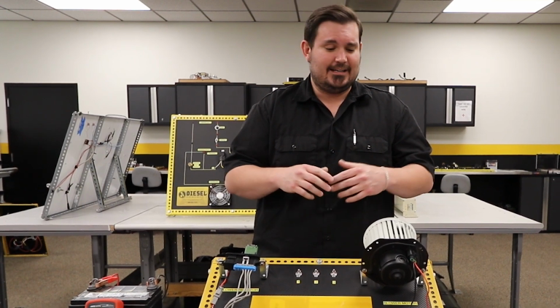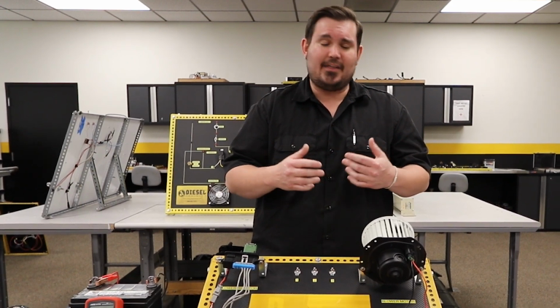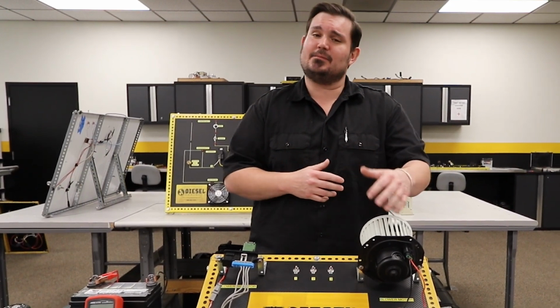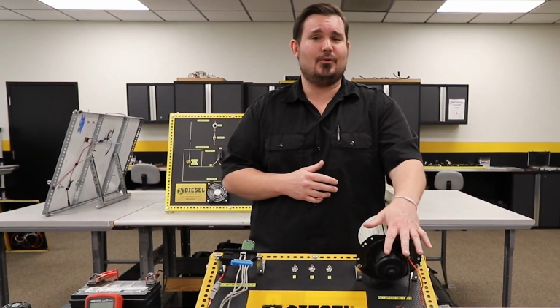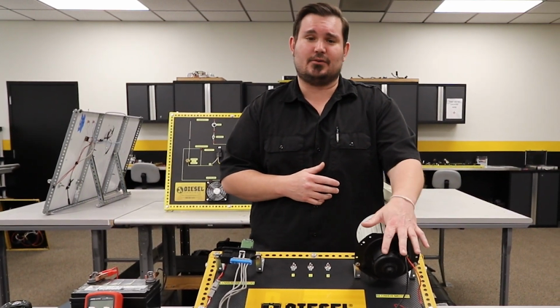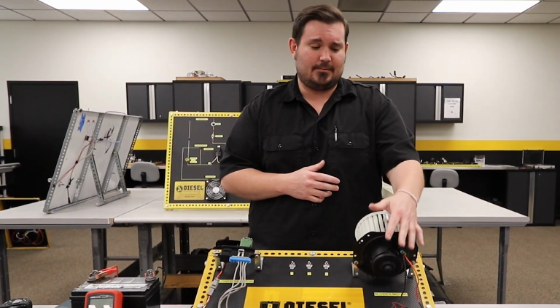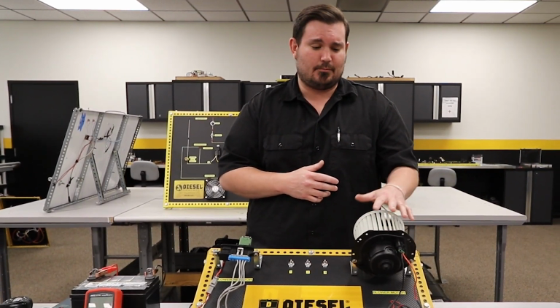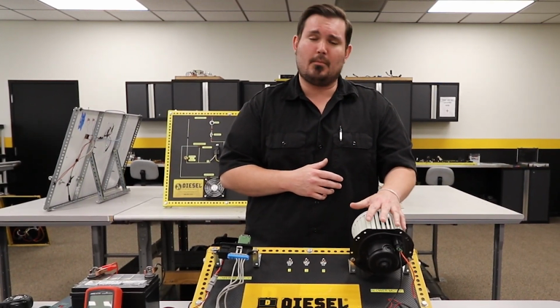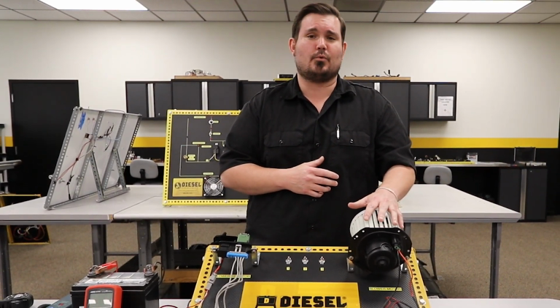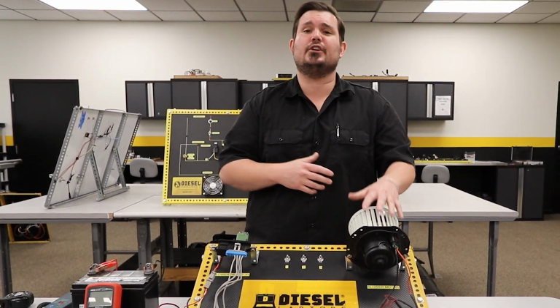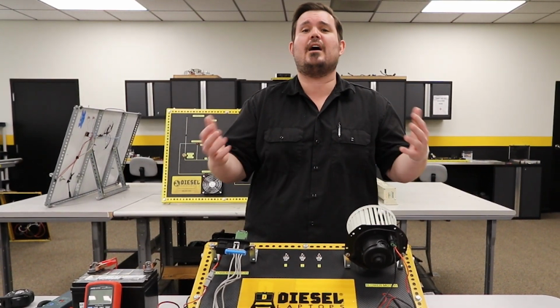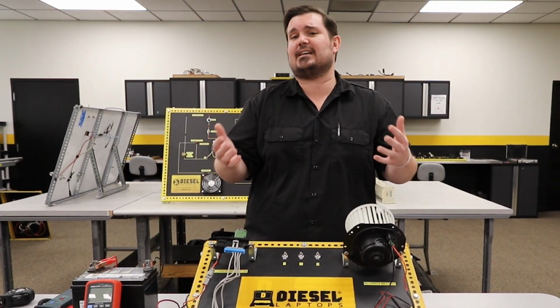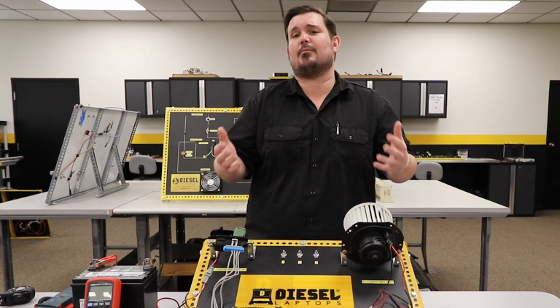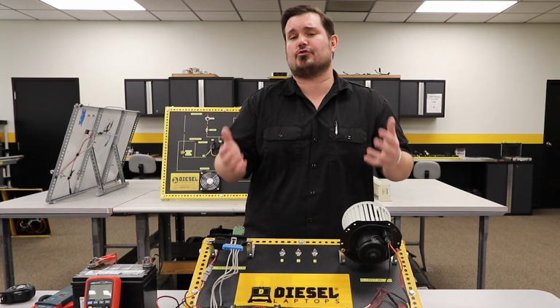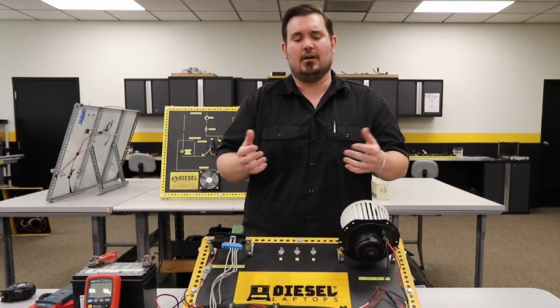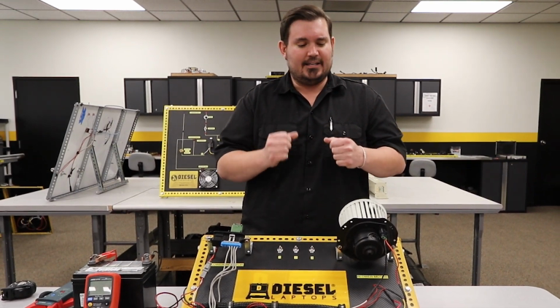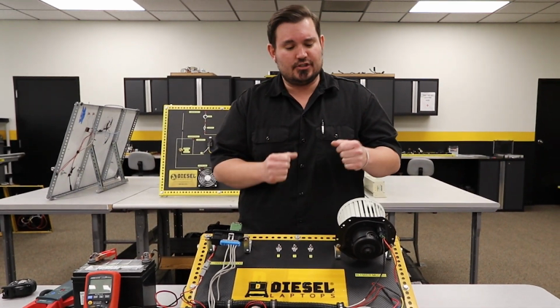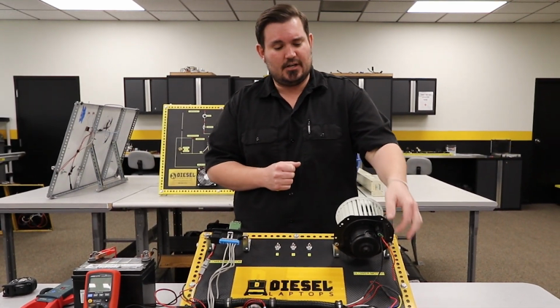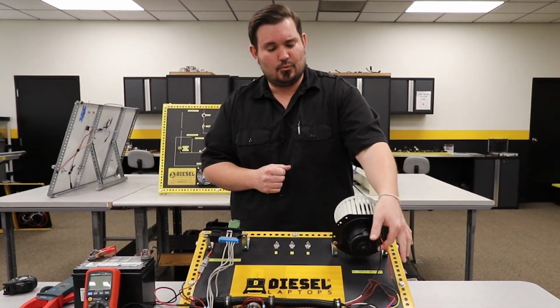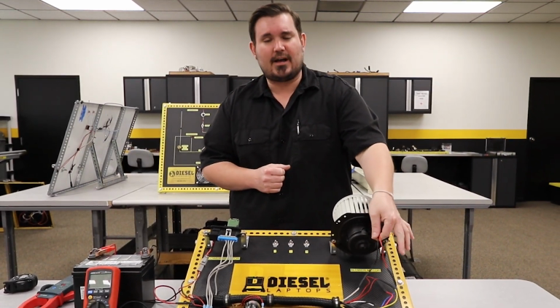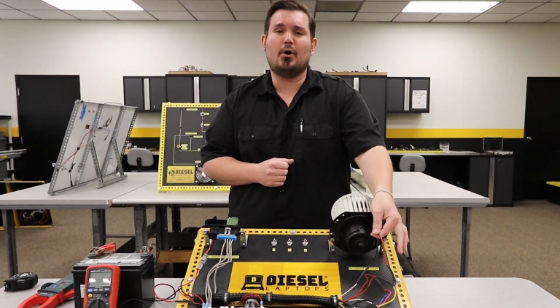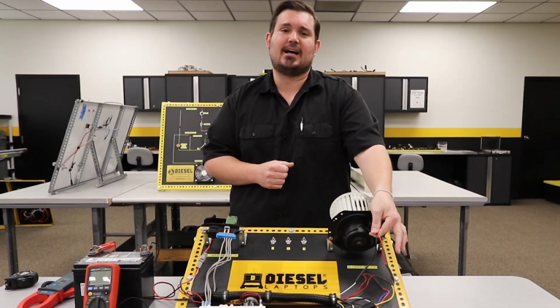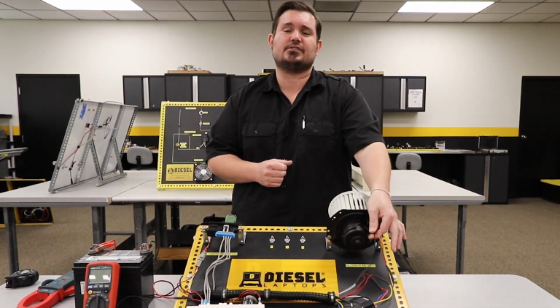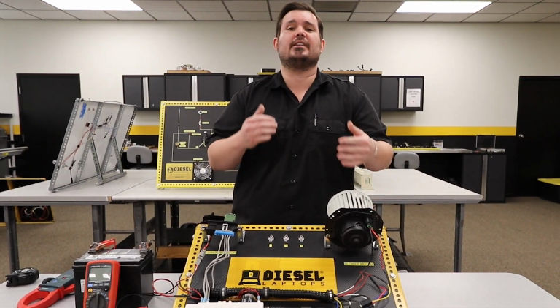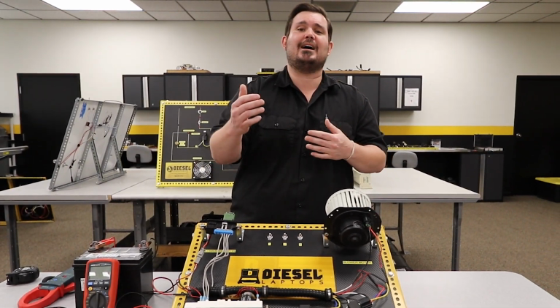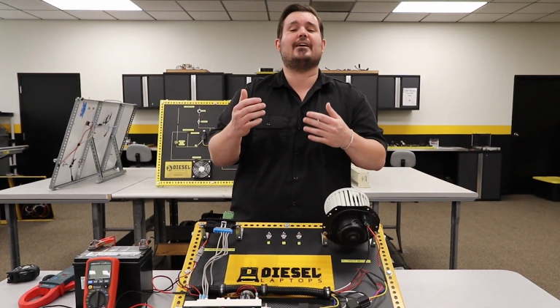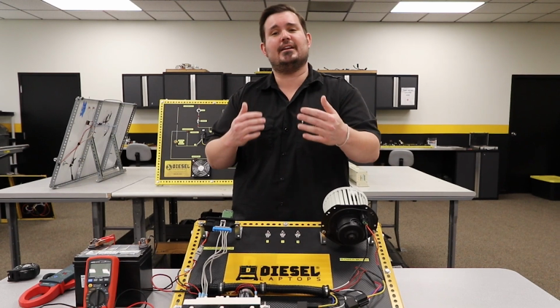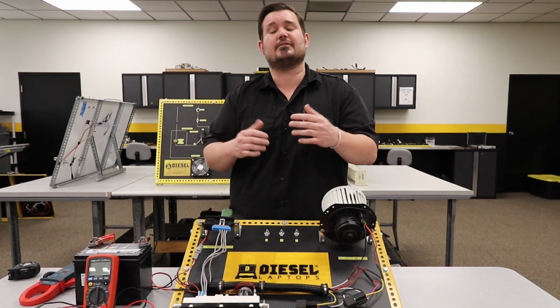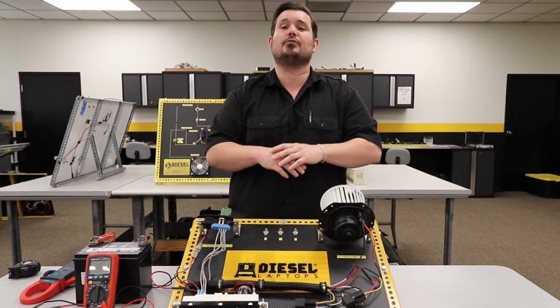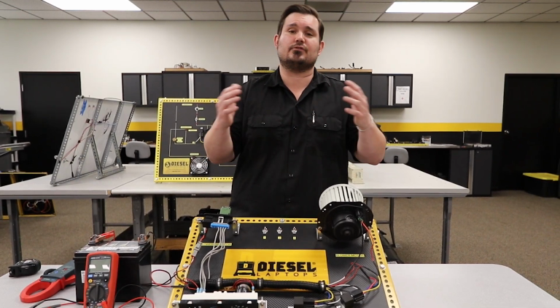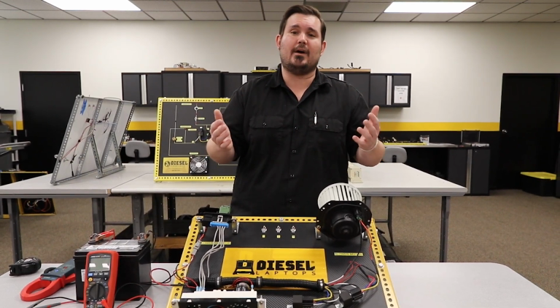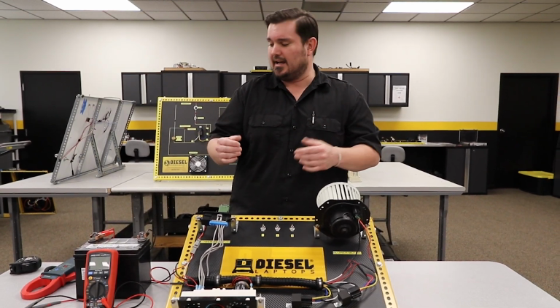Now that doesn't mean you have zero amps. If your blower motor is working, then you obviously have amperage draw. It's just because you went around both sides of the circuit, the positive and the negative — so you've canceled the waves out.